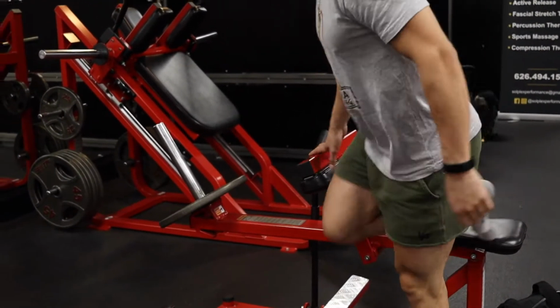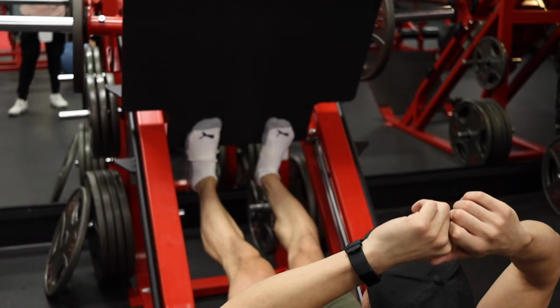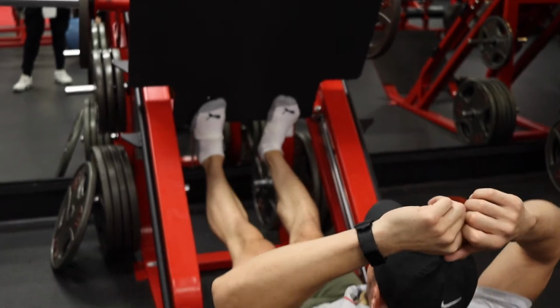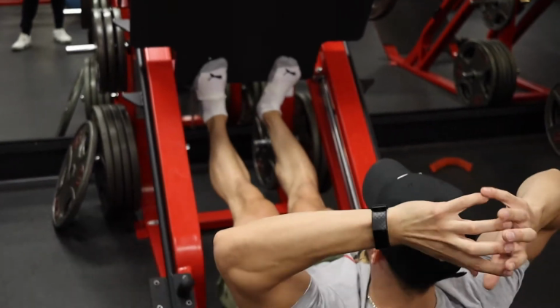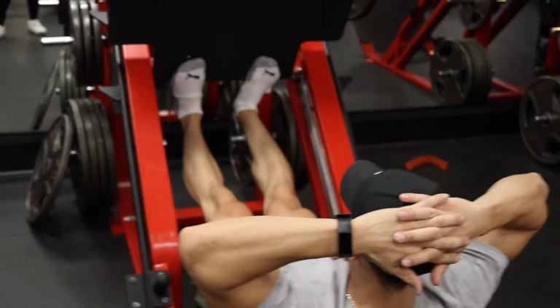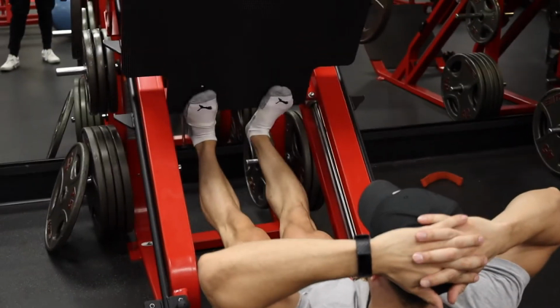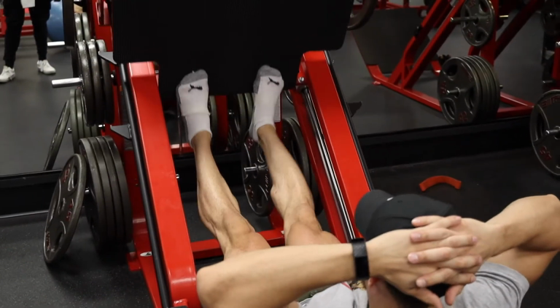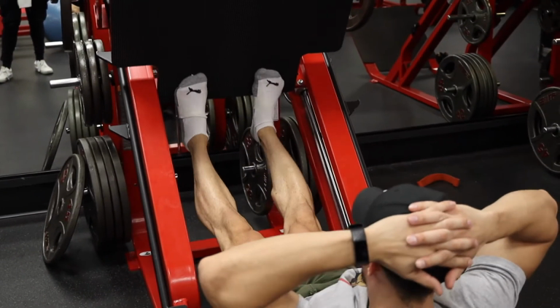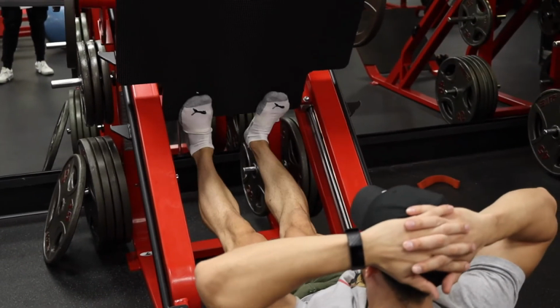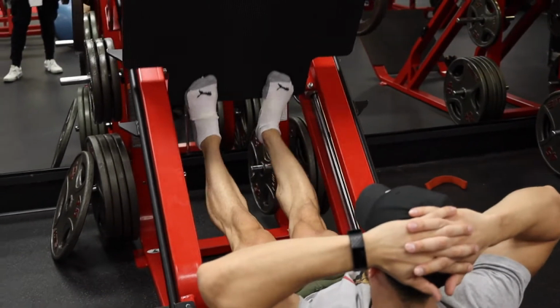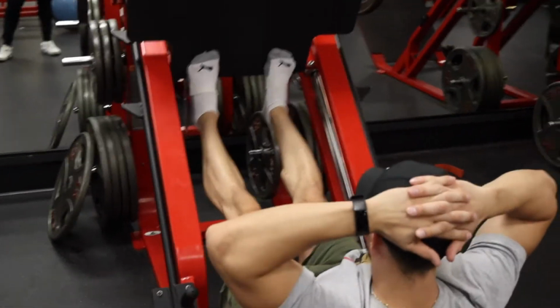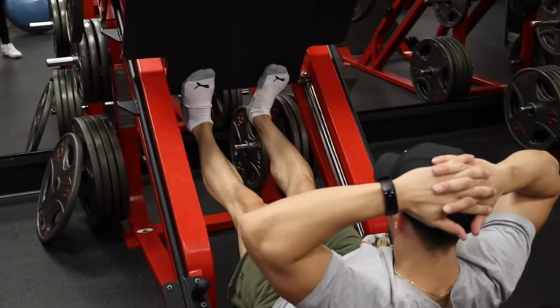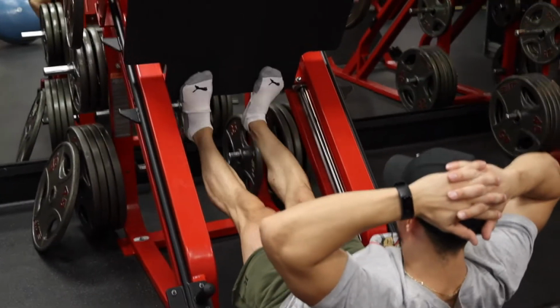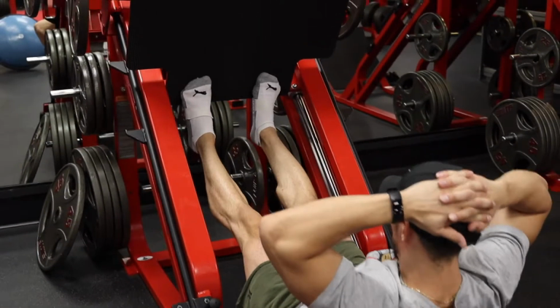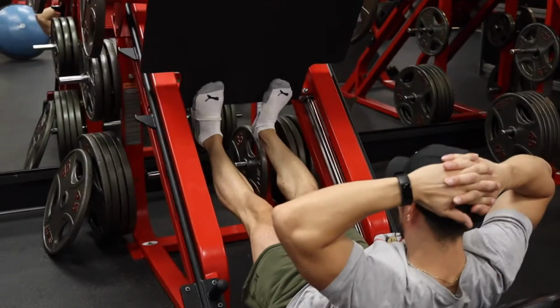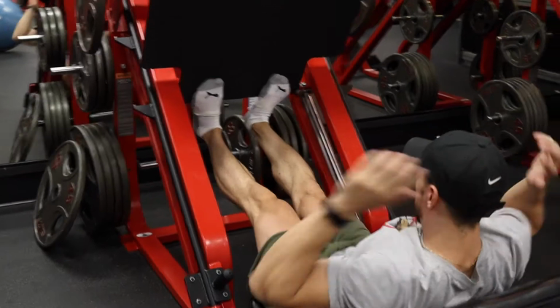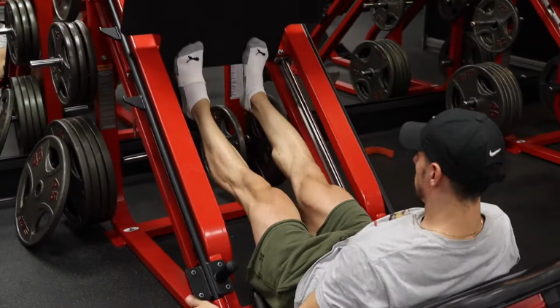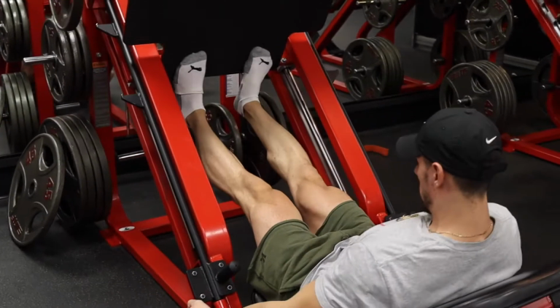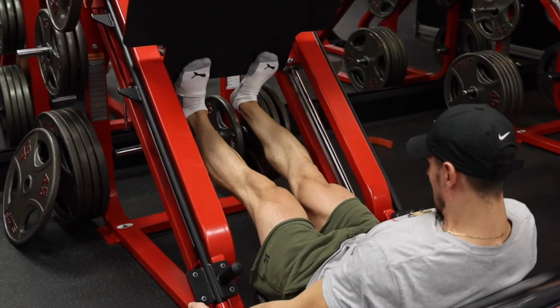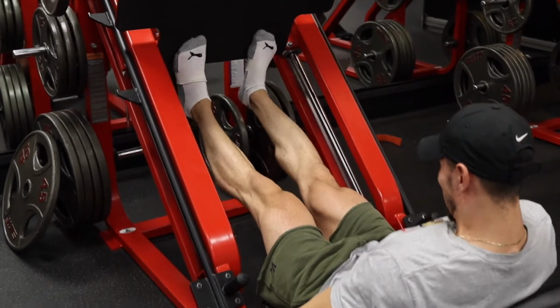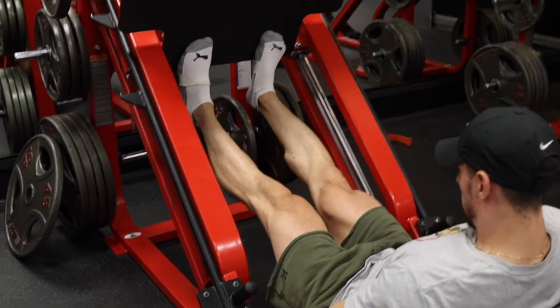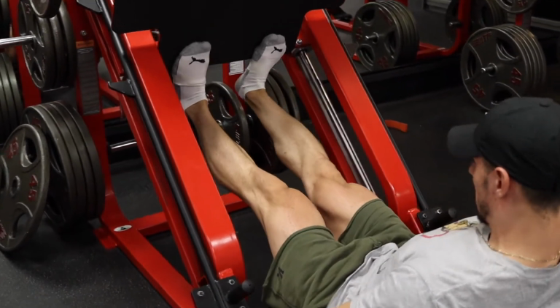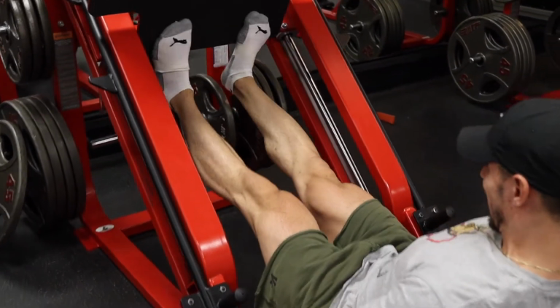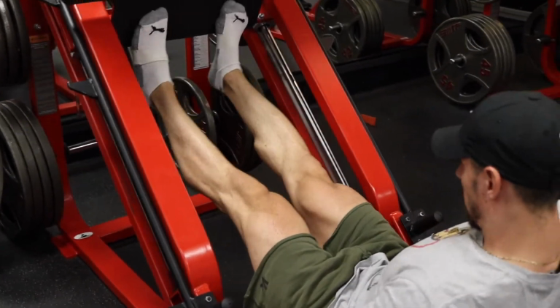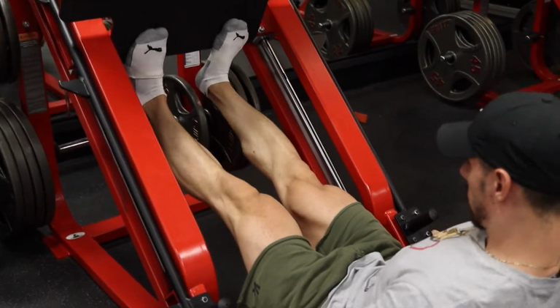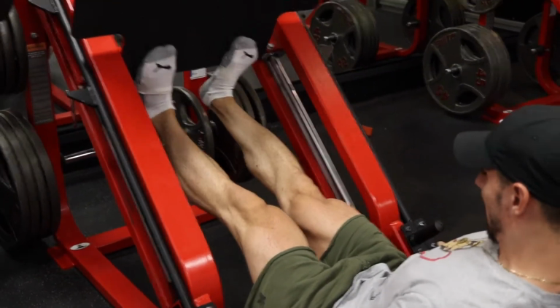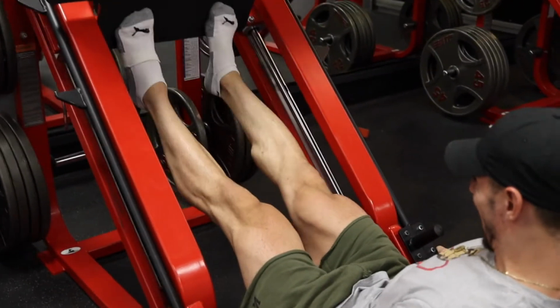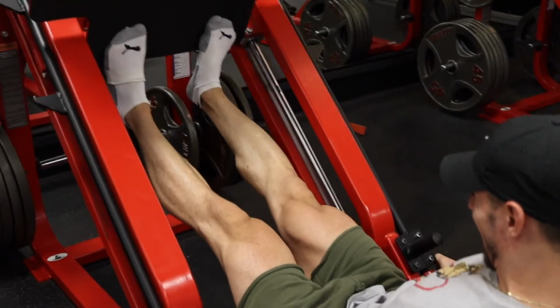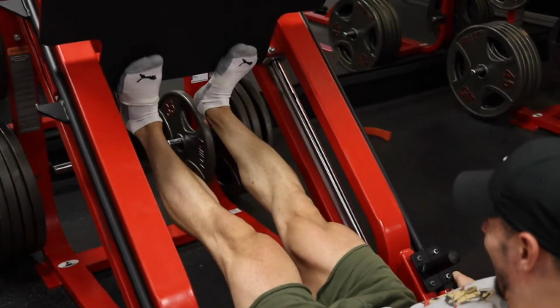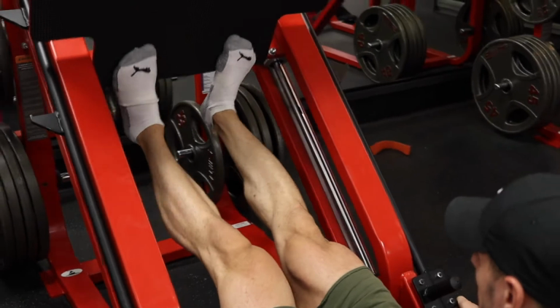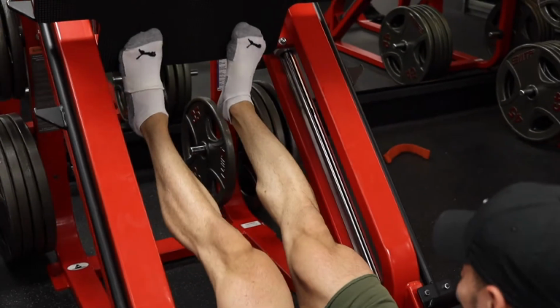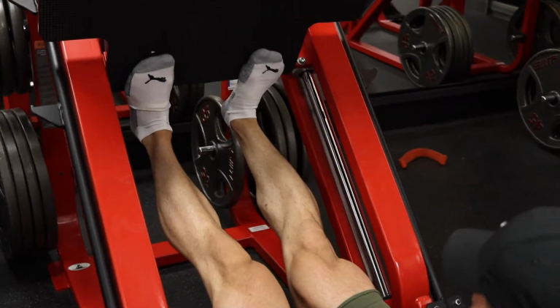Moving on to the leg press calf raise. I did about 20 reps — that's like my favorite number for calves; it's actually Vince Geroni's favorite number for calves too. I did three to four sets, and my calves were good there.